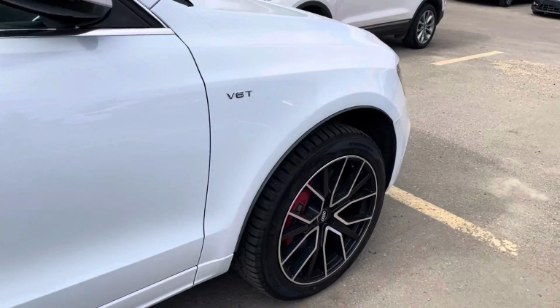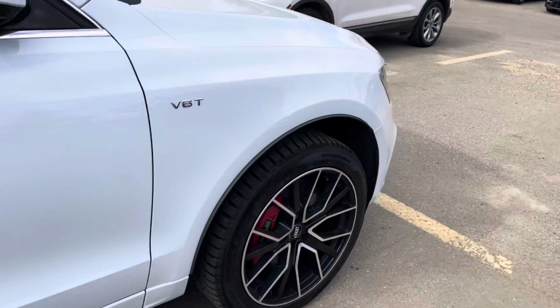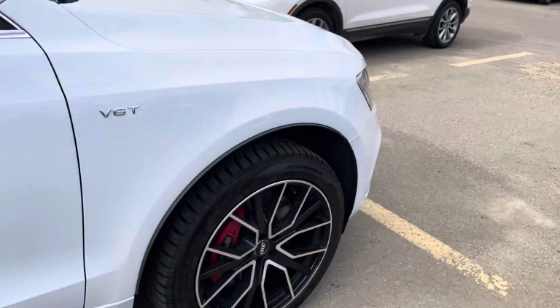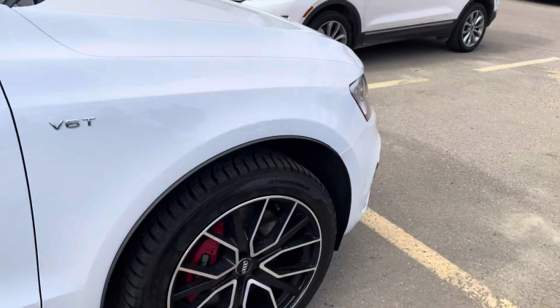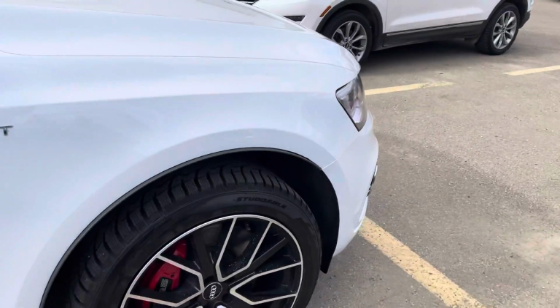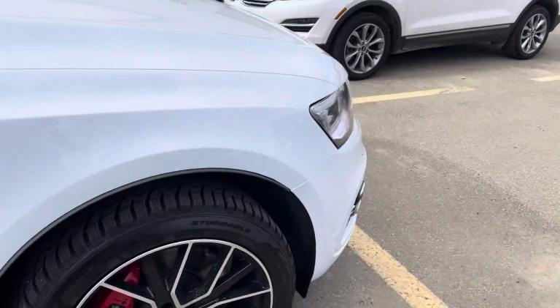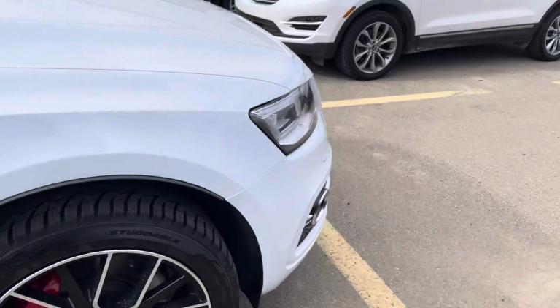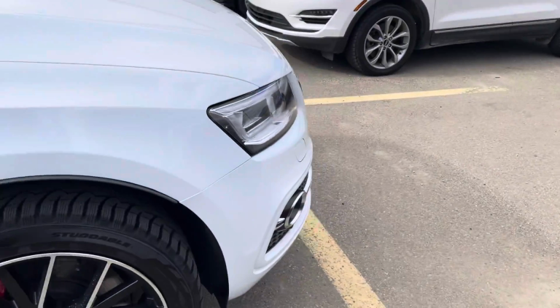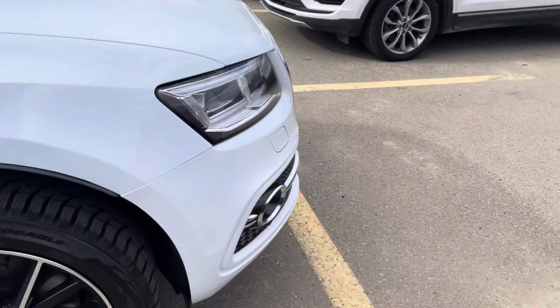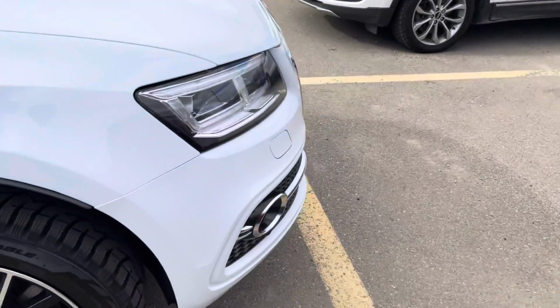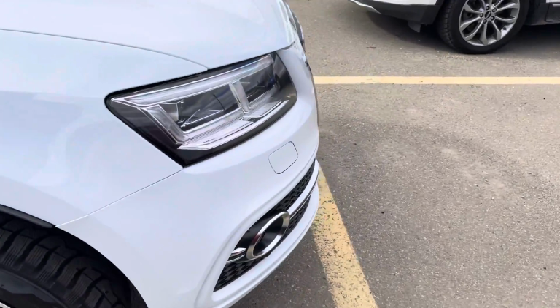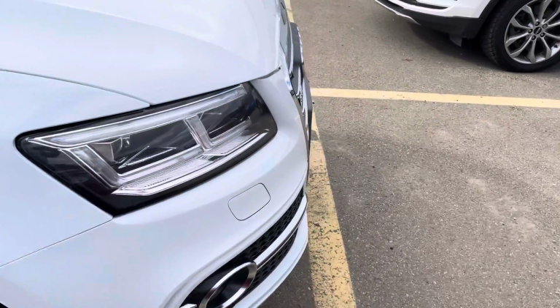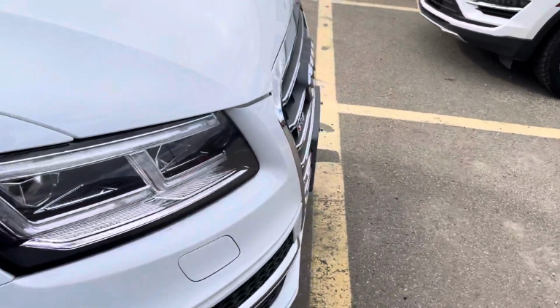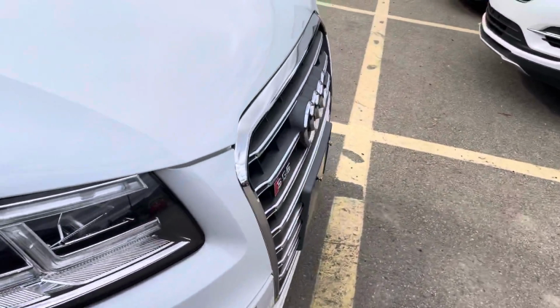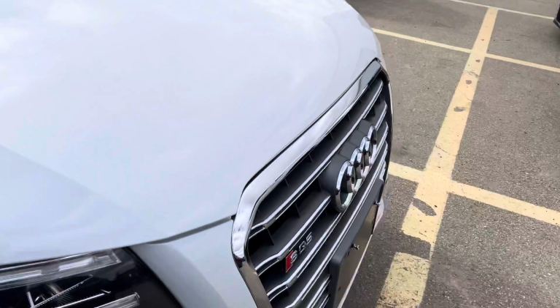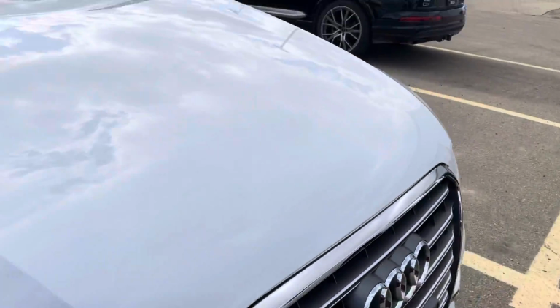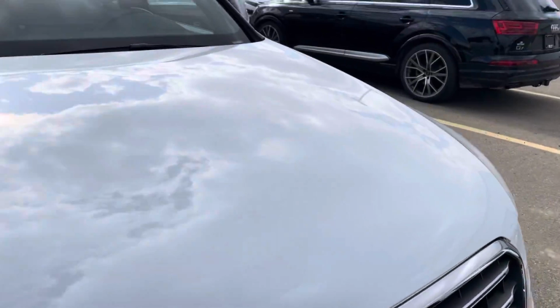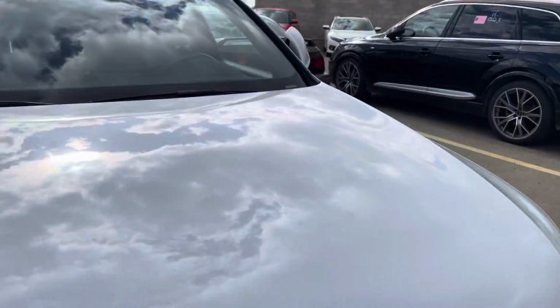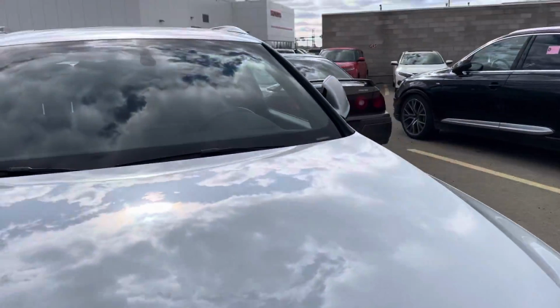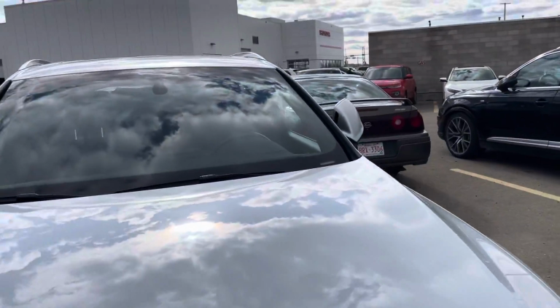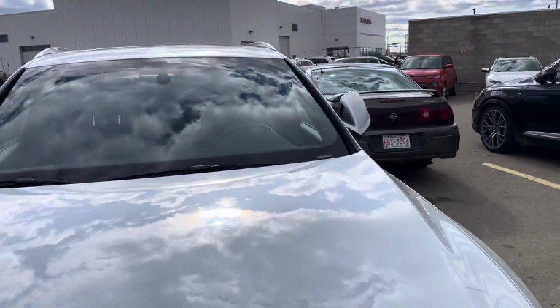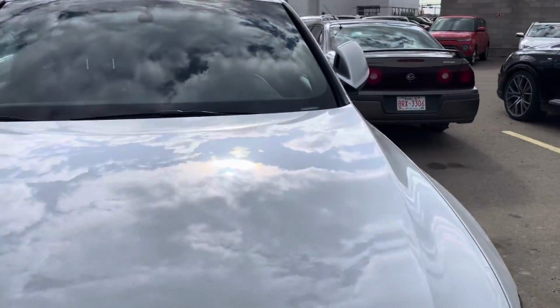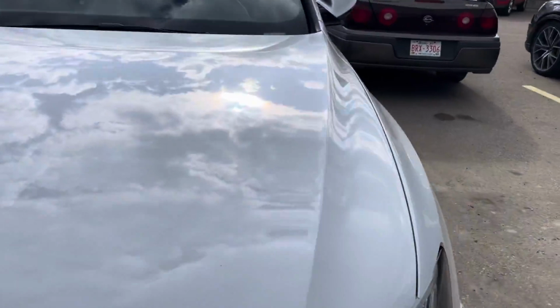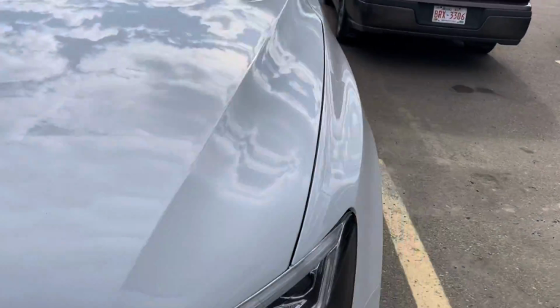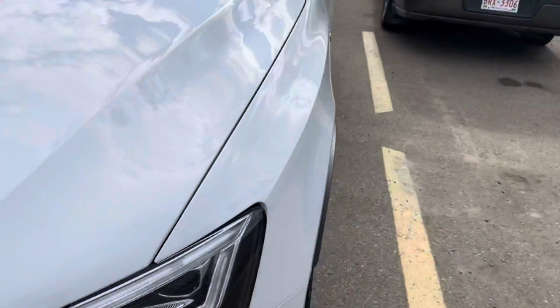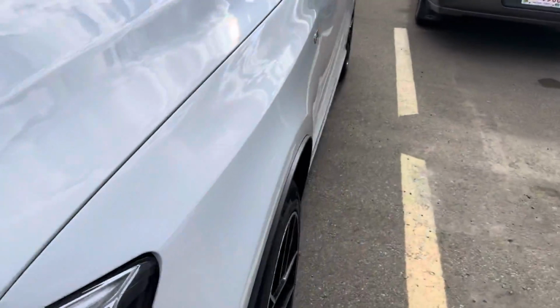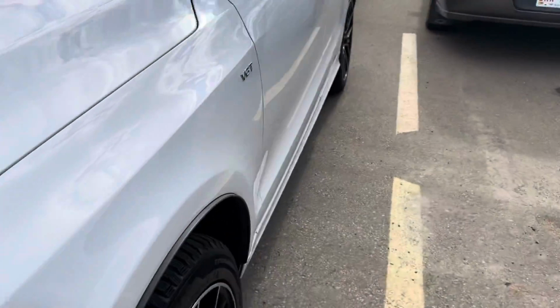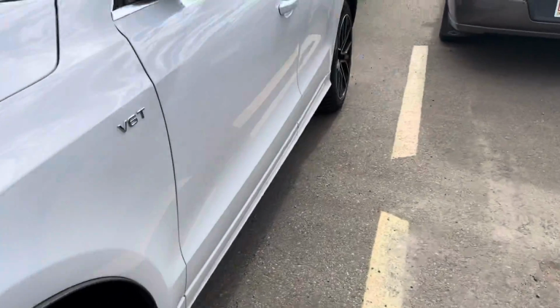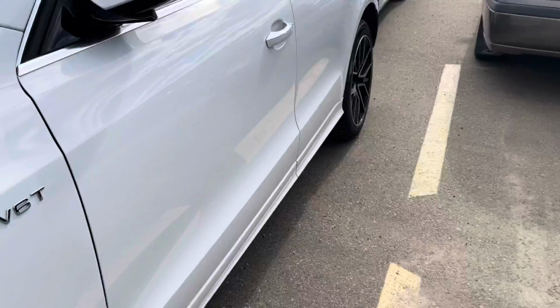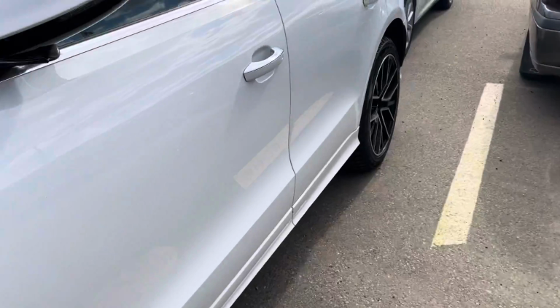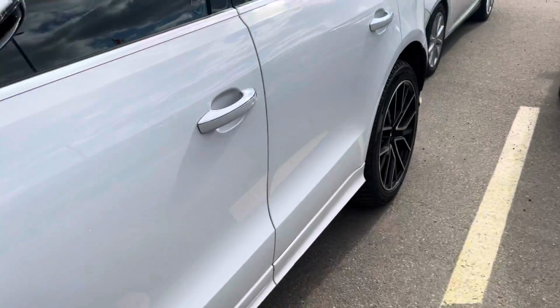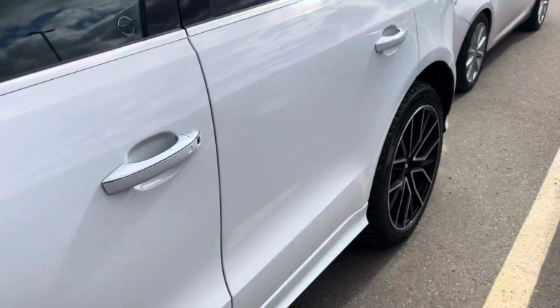This one's only got 48,000 kilometers. A really nice shape. Windshield's good. I'll show you the interior here.